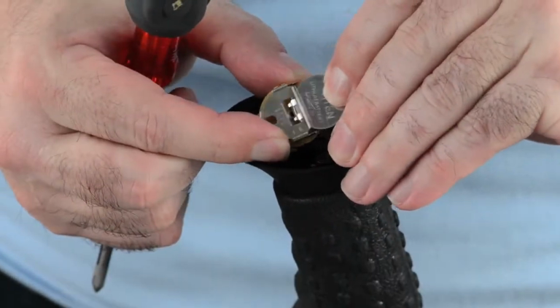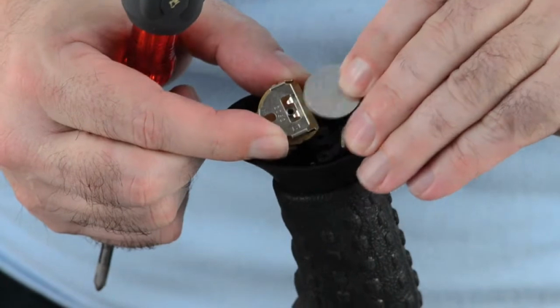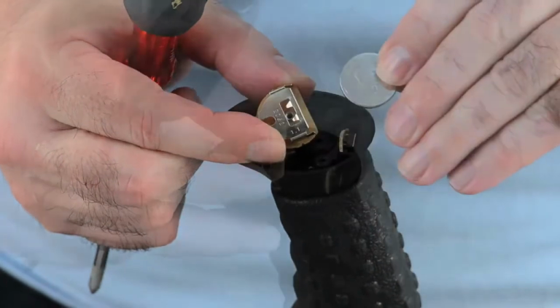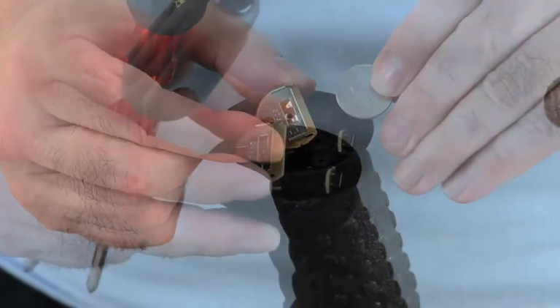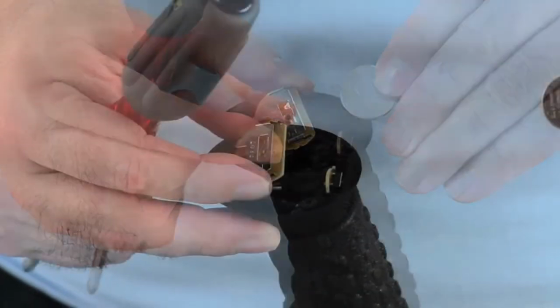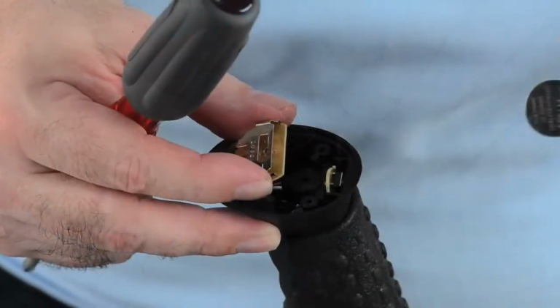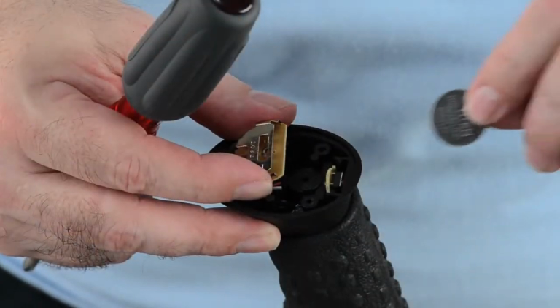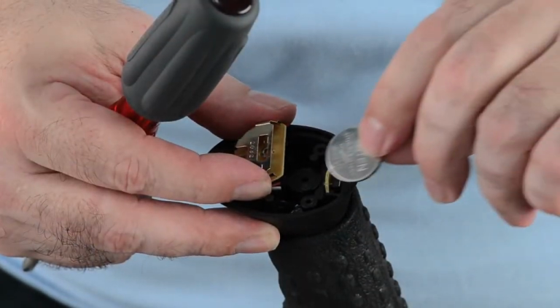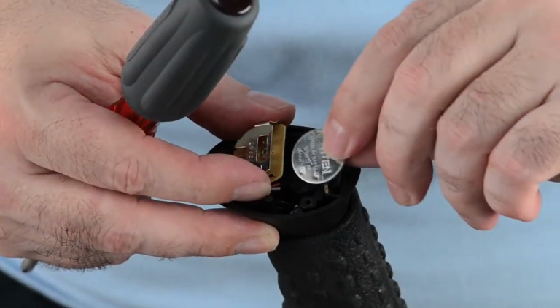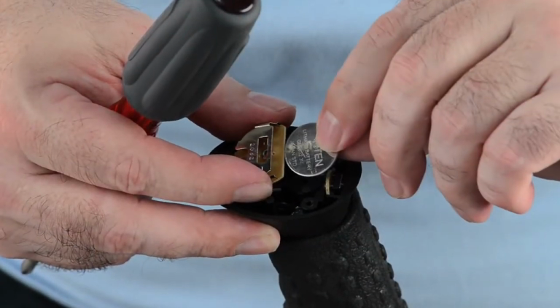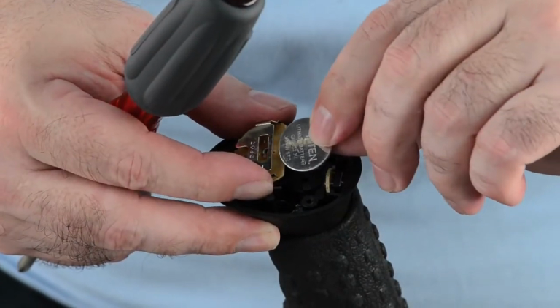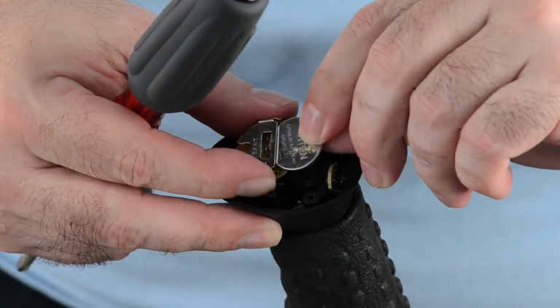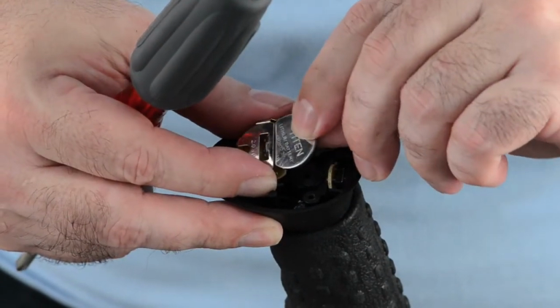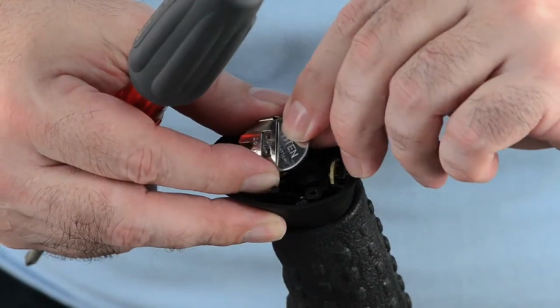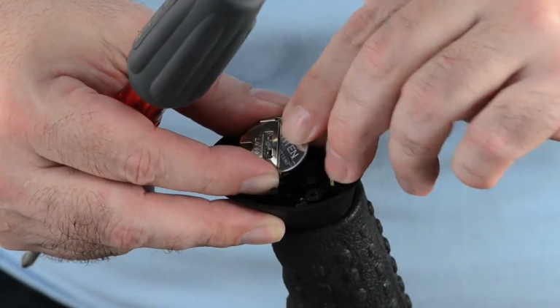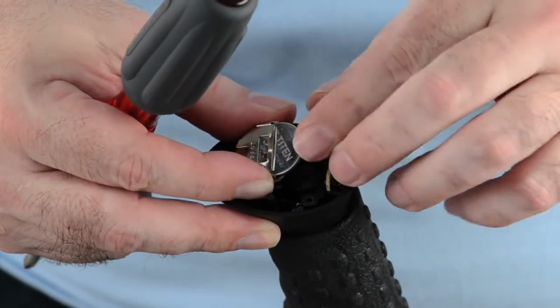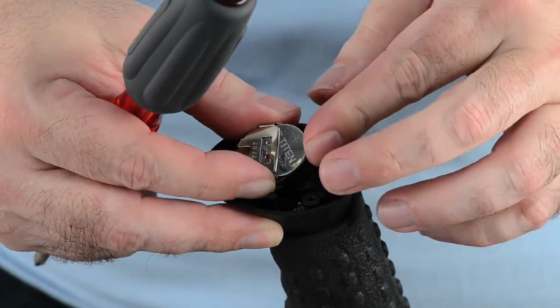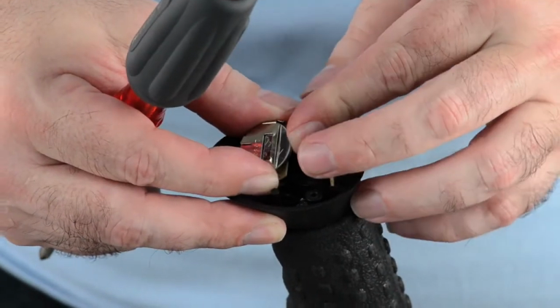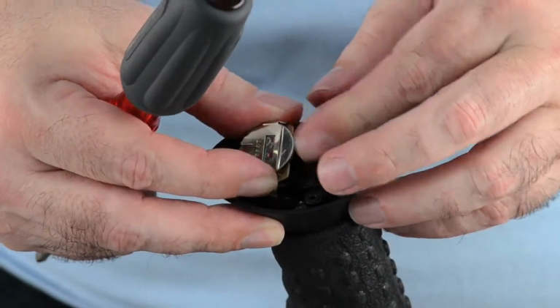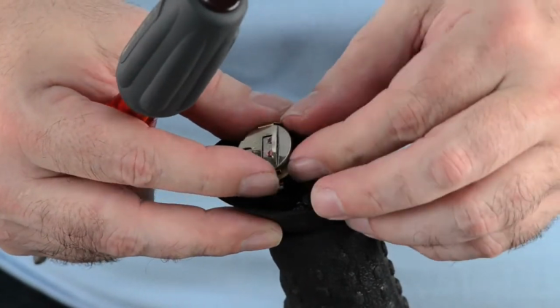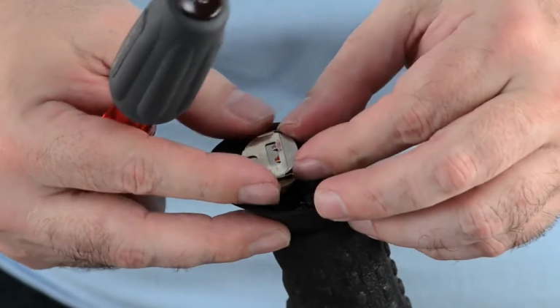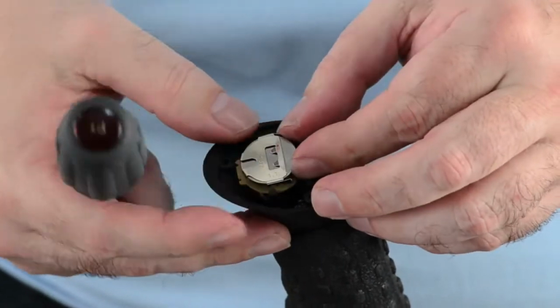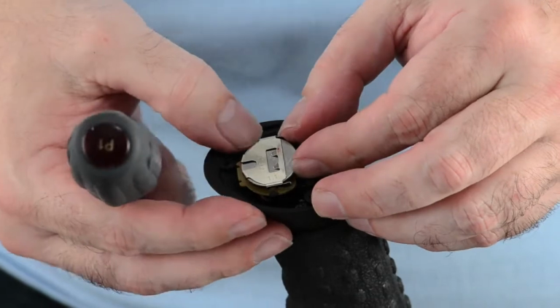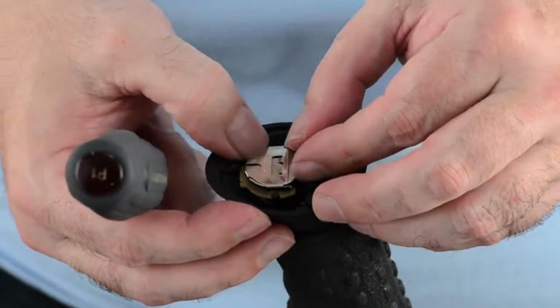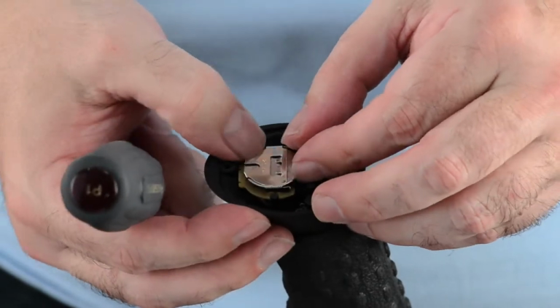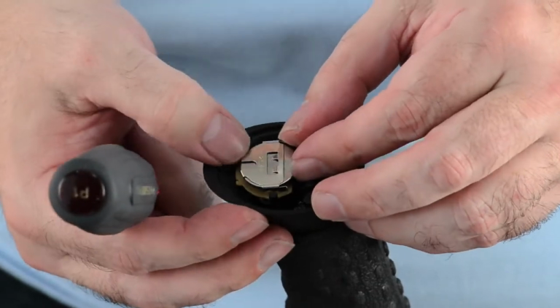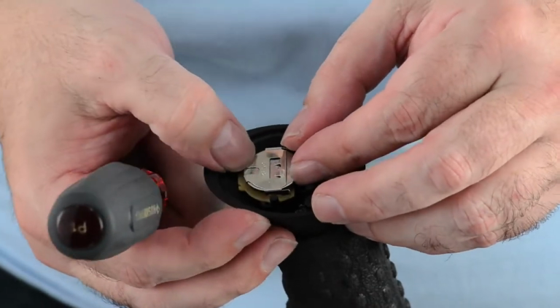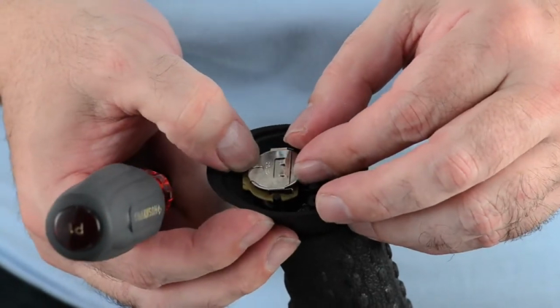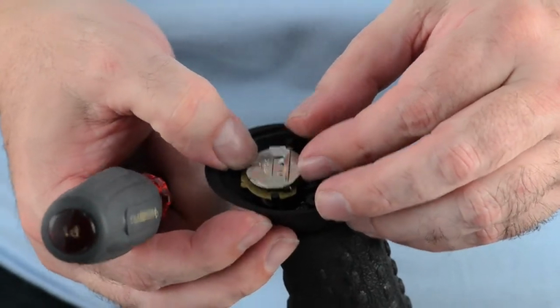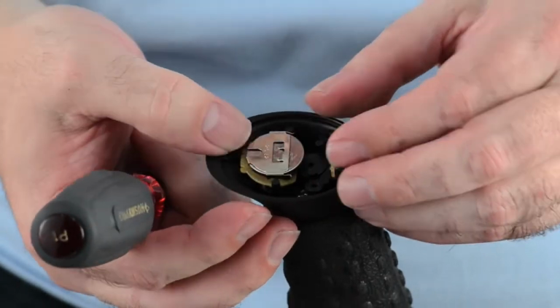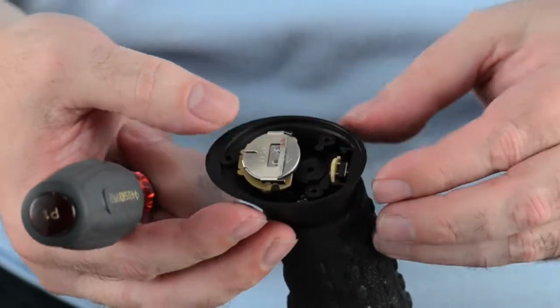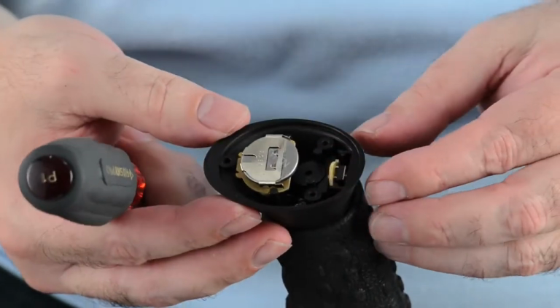Pull it out carefully. Discard accordingly and replace it with a new fresh battery. Make sure the positive pole is facing you.